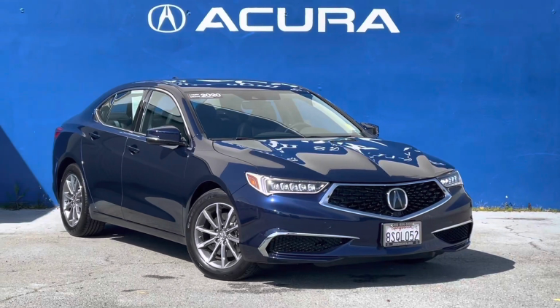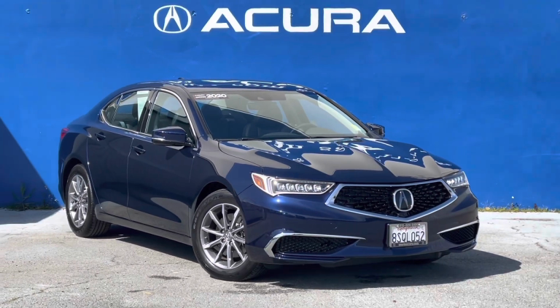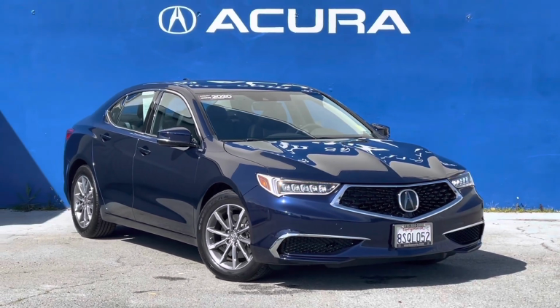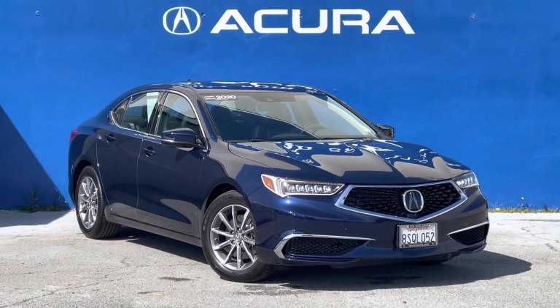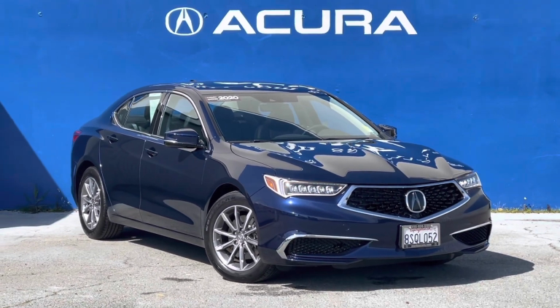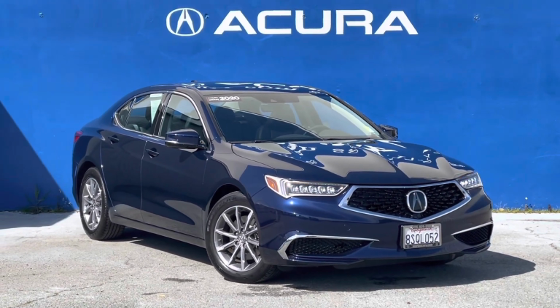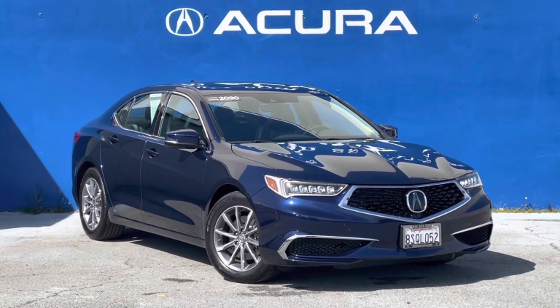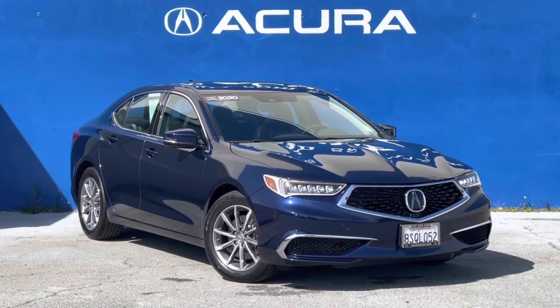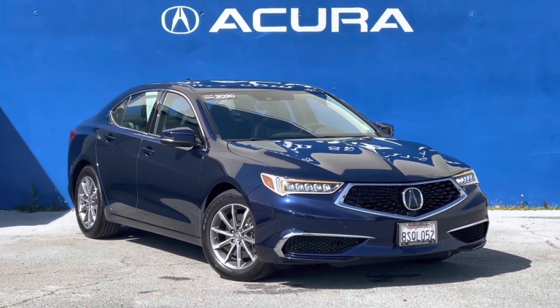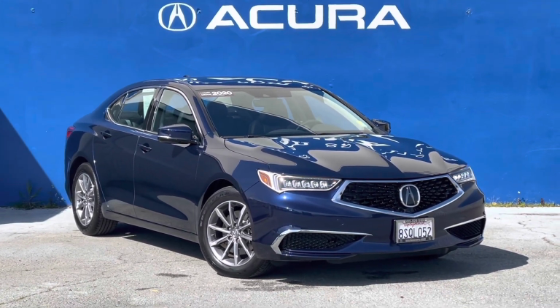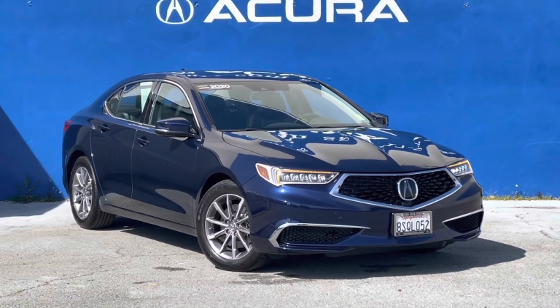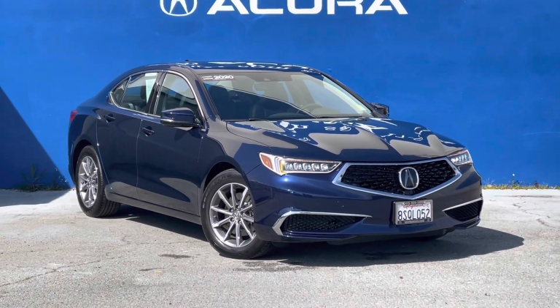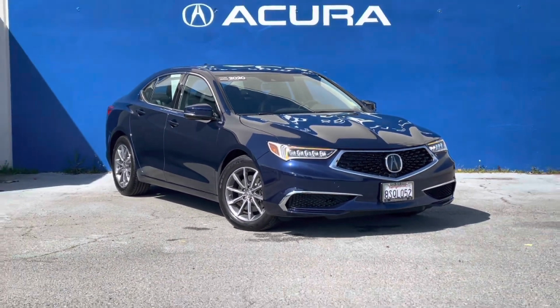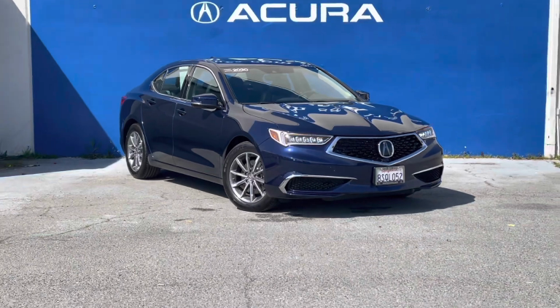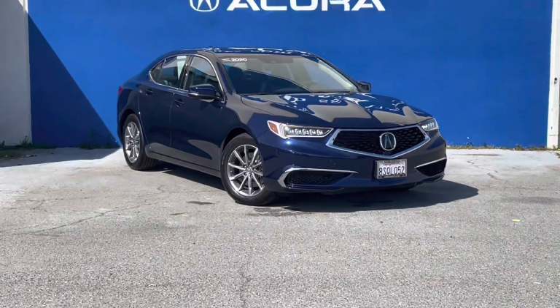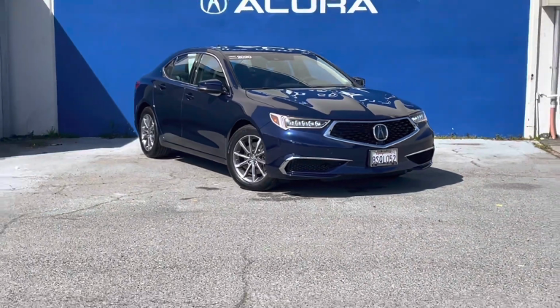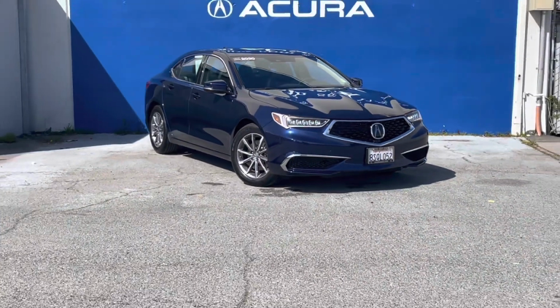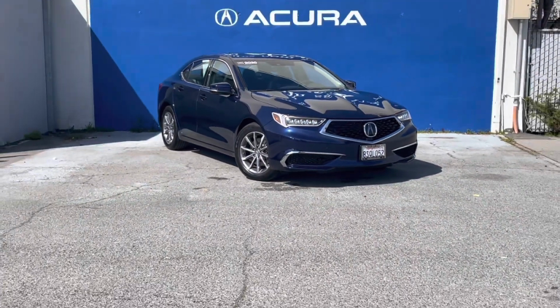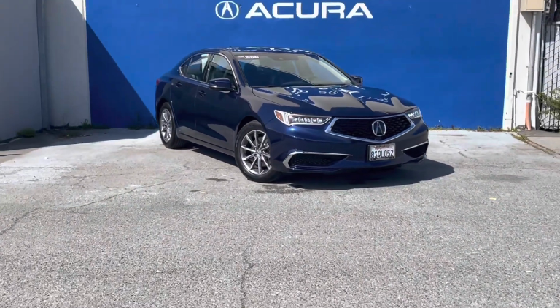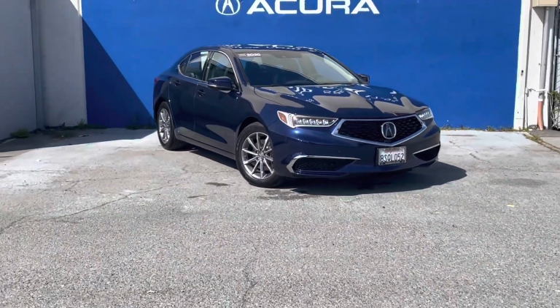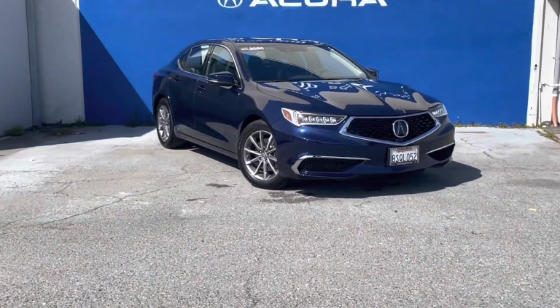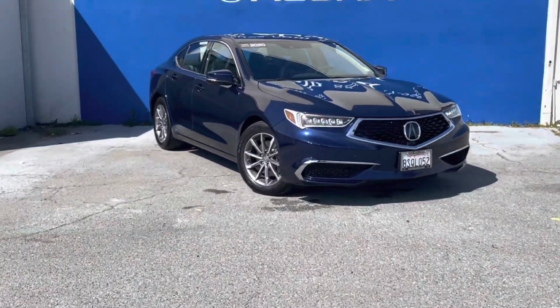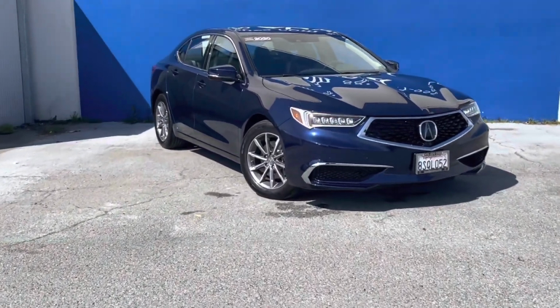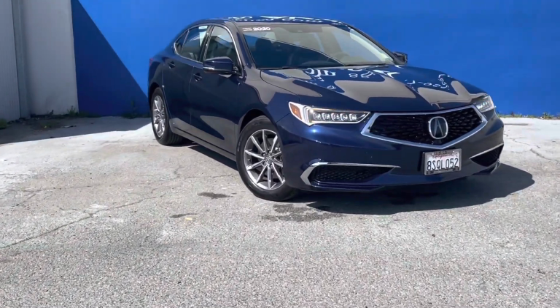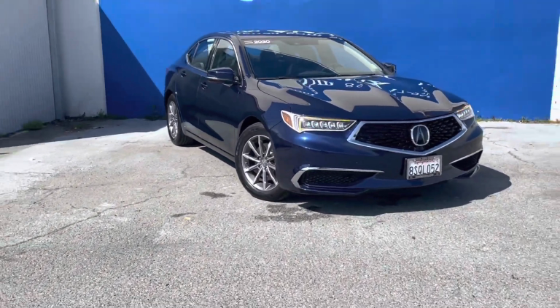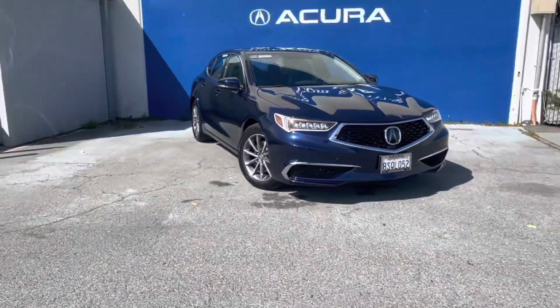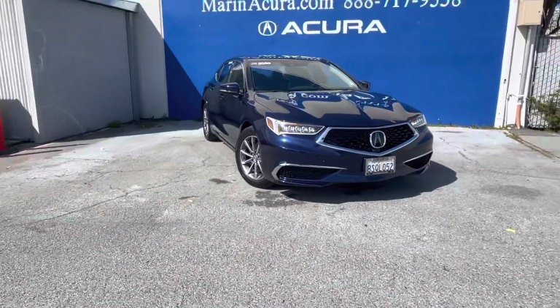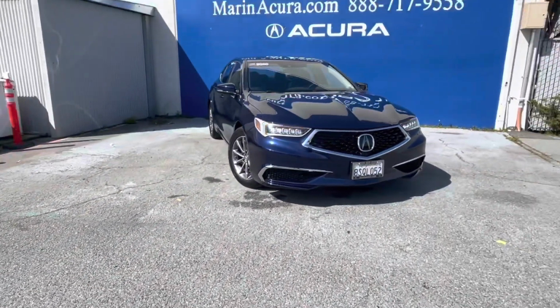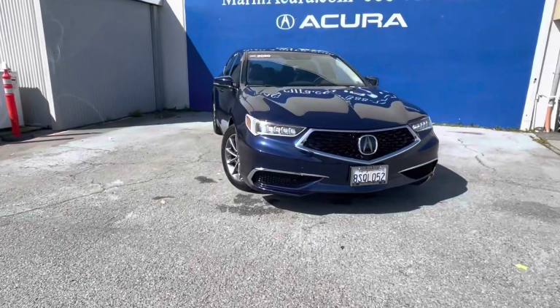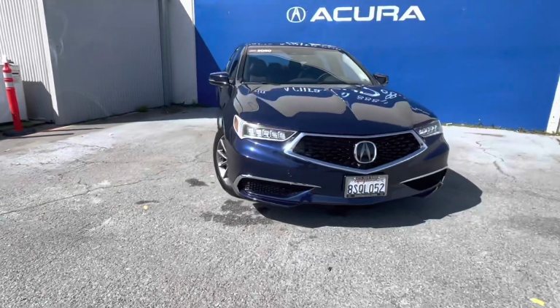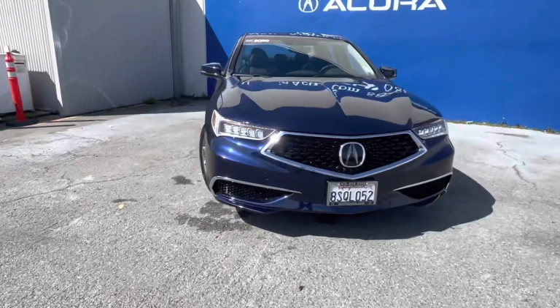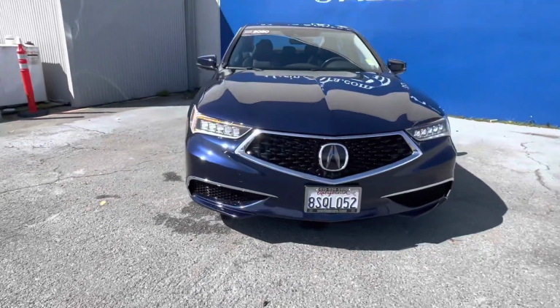Hello, my name is James and I'm a product specialist here at Marin Acura in Corte Madera, California. Today we are looking at this pre-owned 2020 Acura TLX.